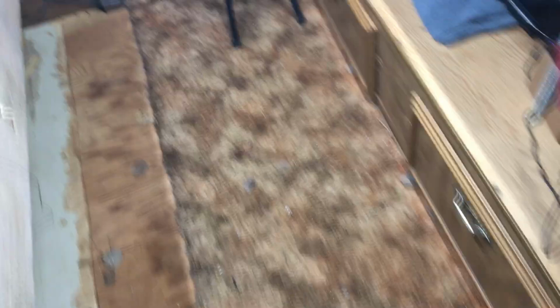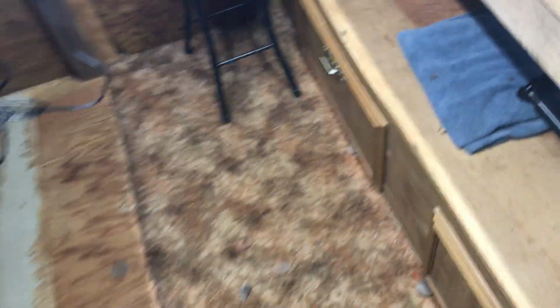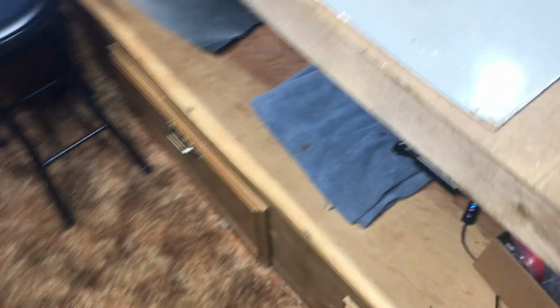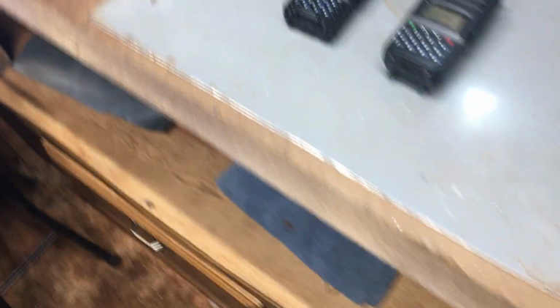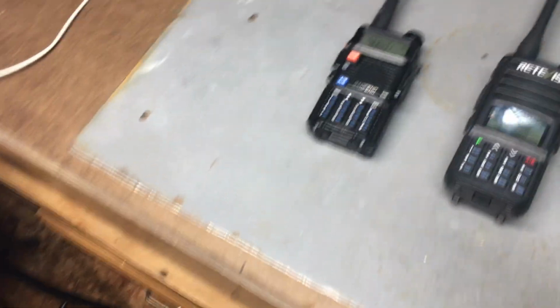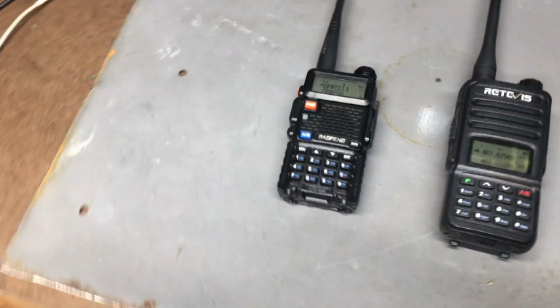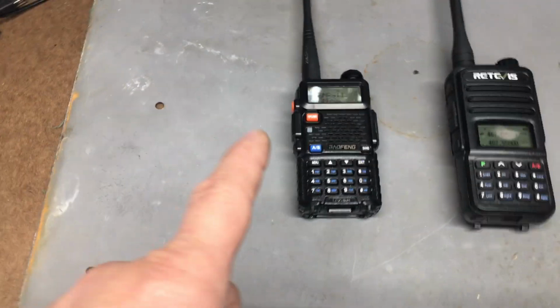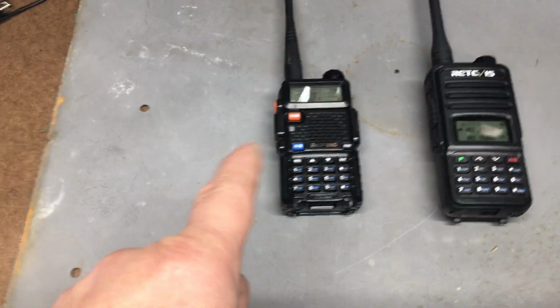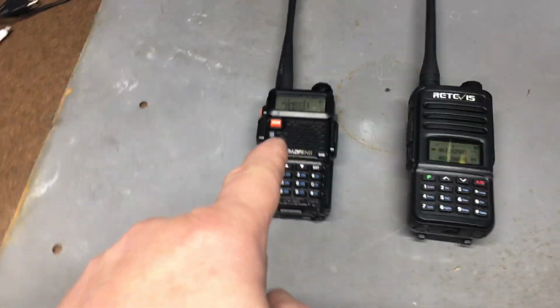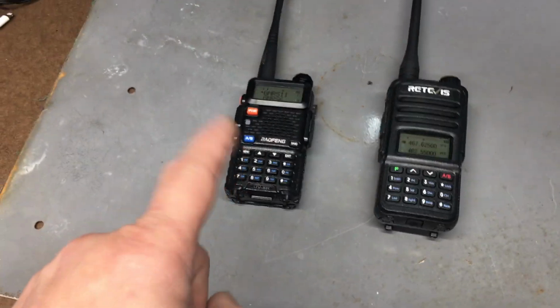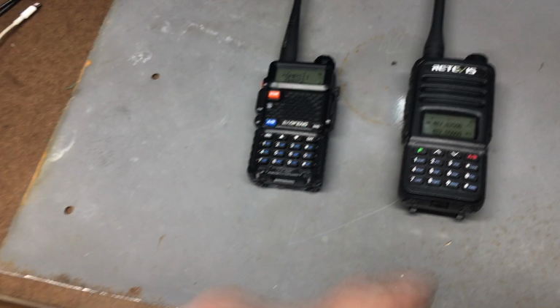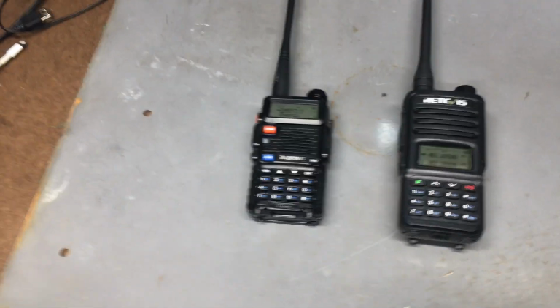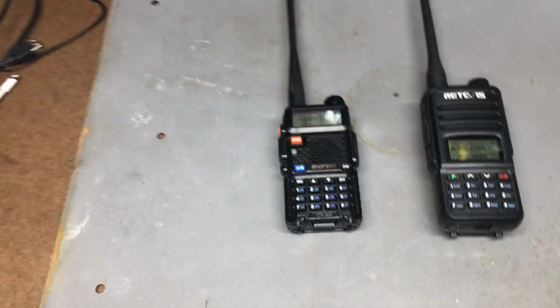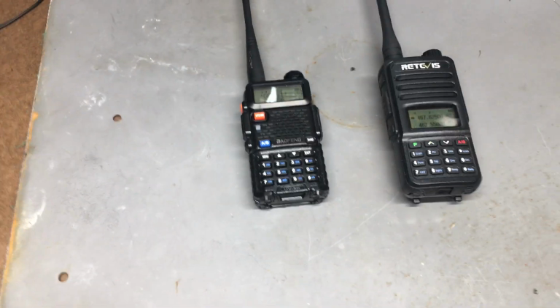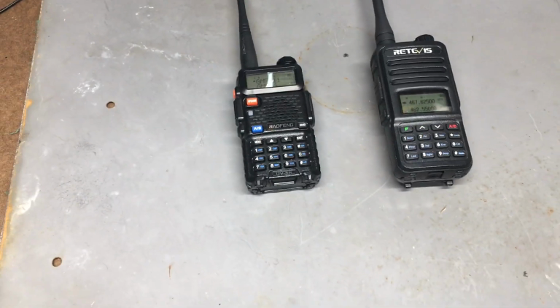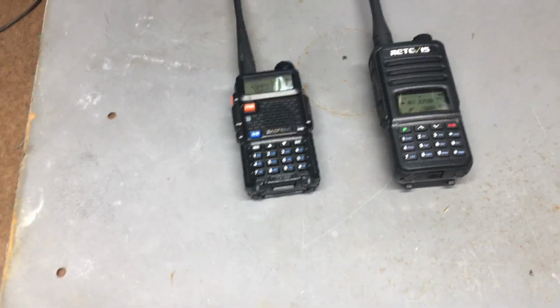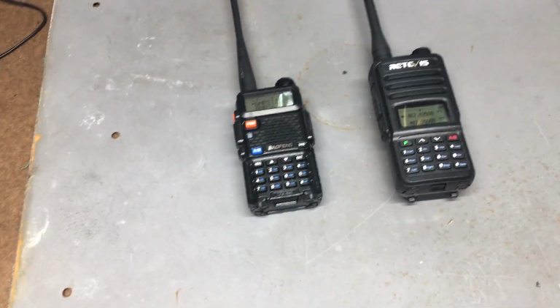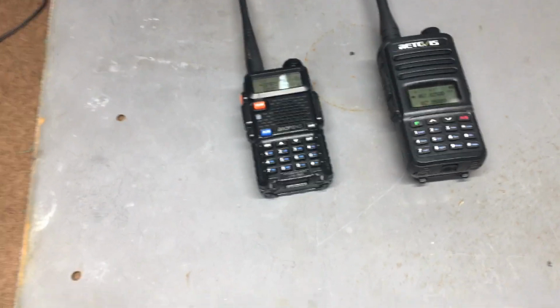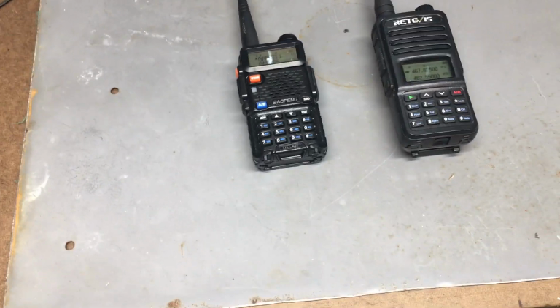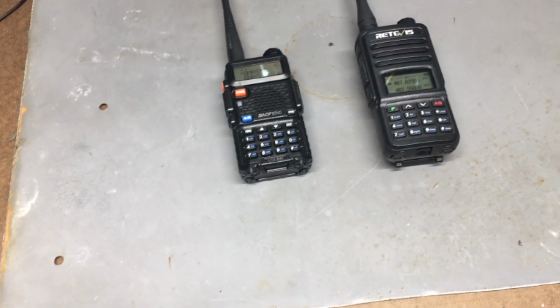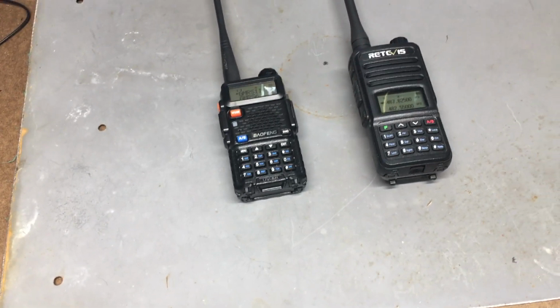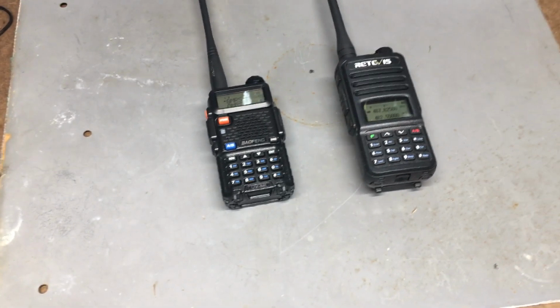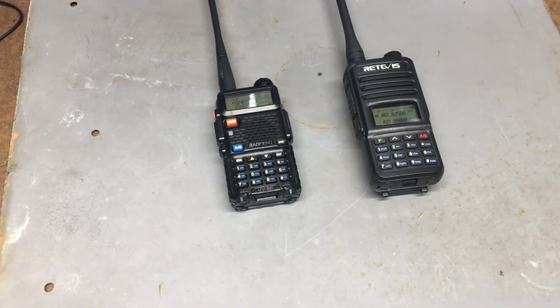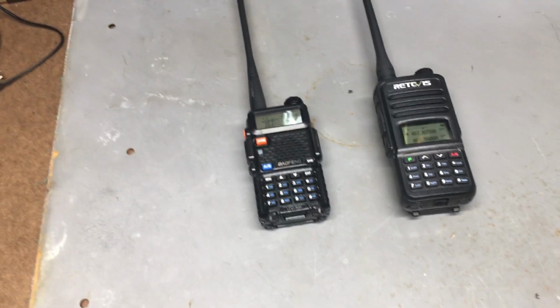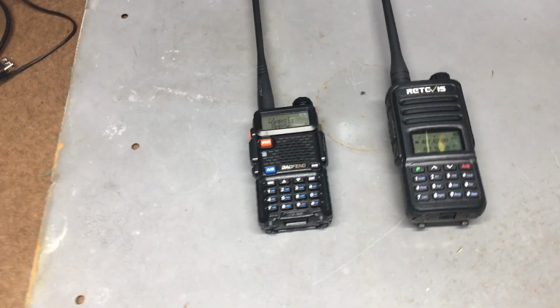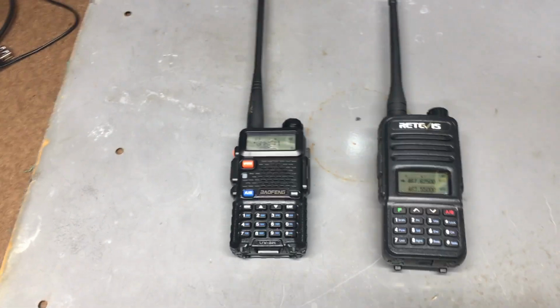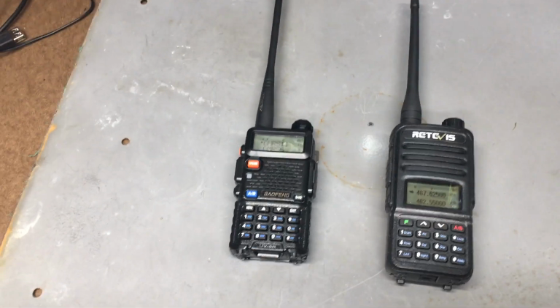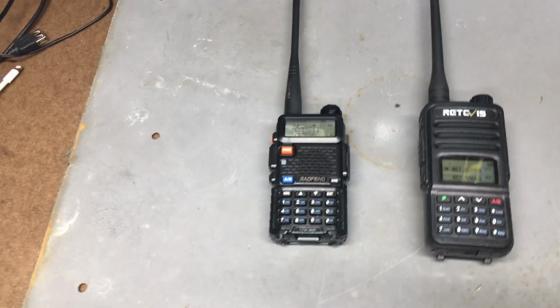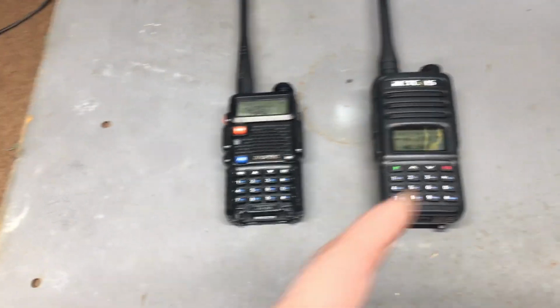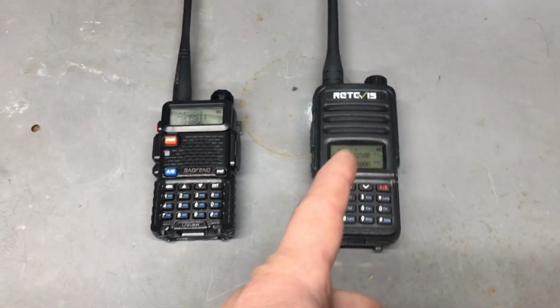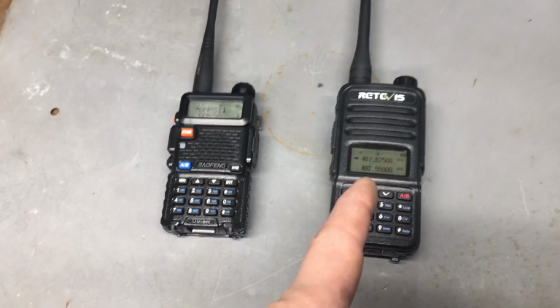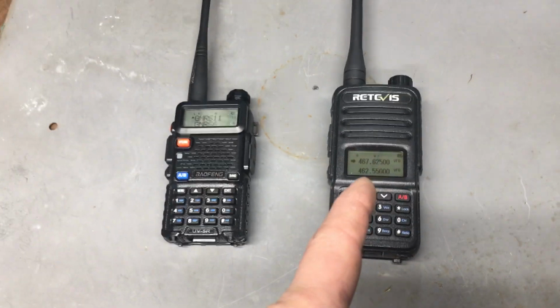So I know people are going to say that's a good thing — that the Balfang is sensitive. But I don't think I want that sensitivity for picking up noise and interference. I think the Redivis is better.